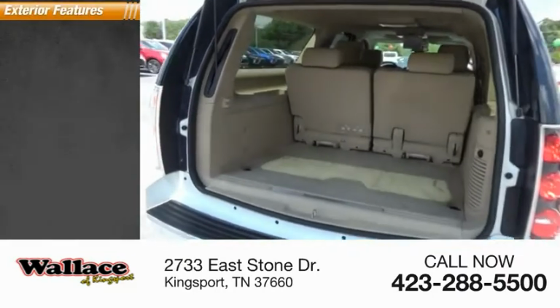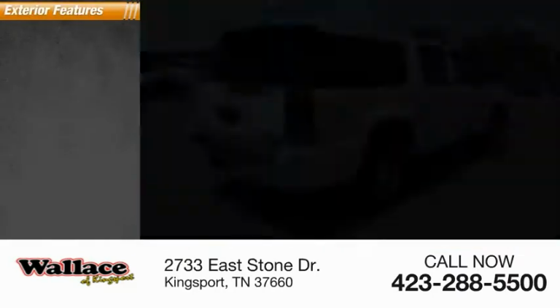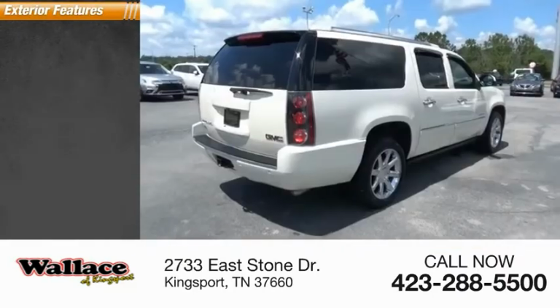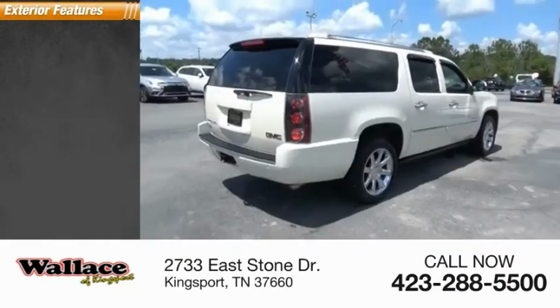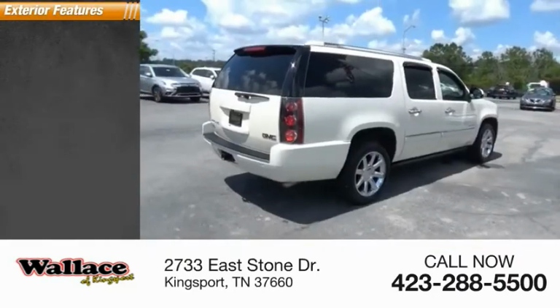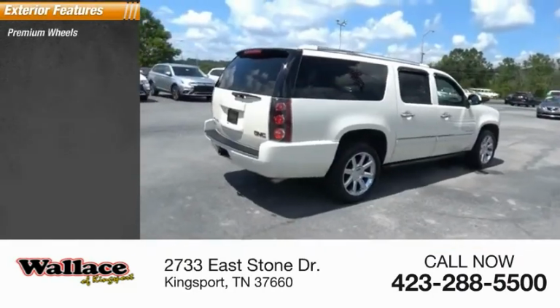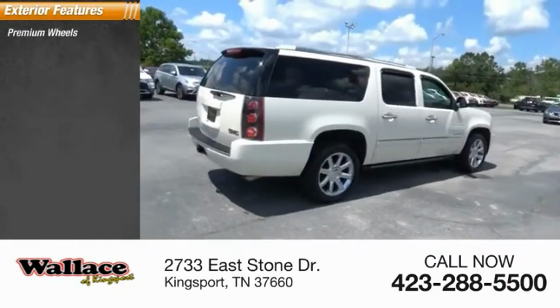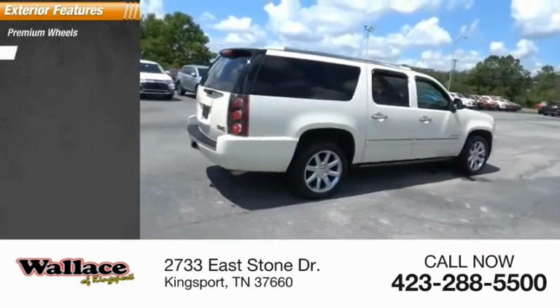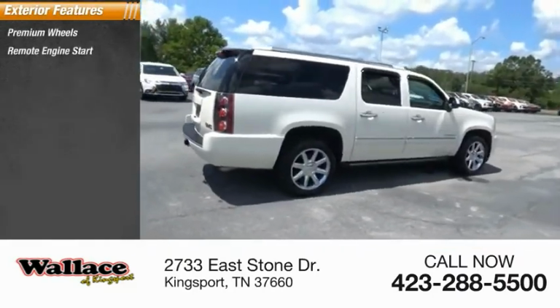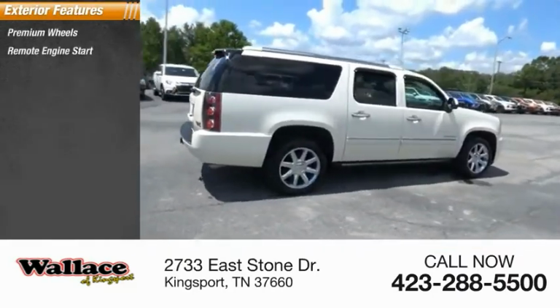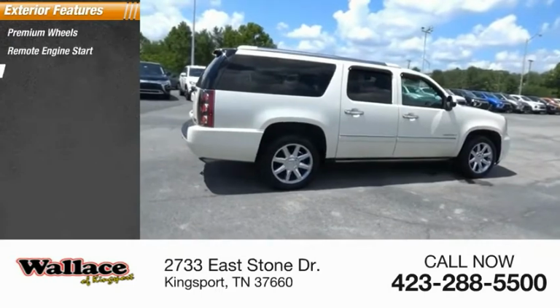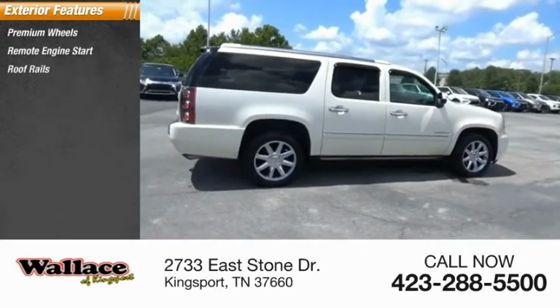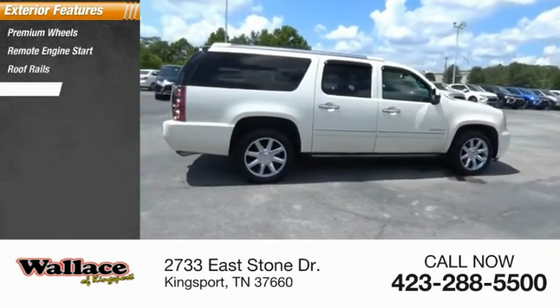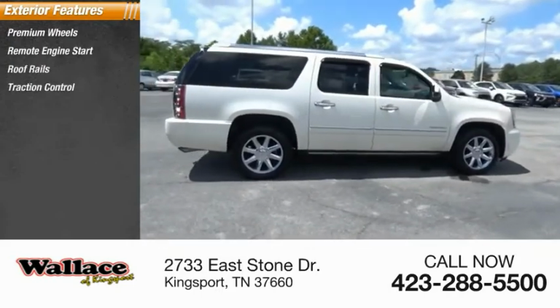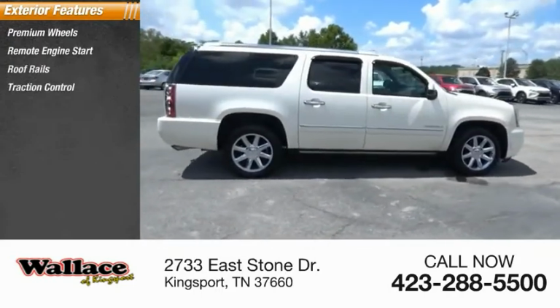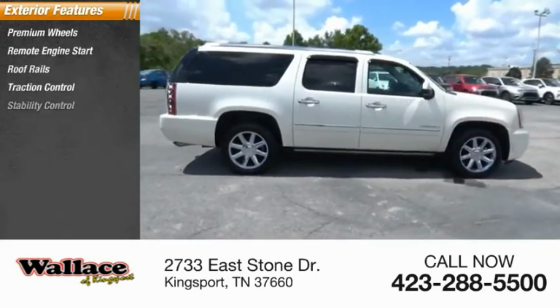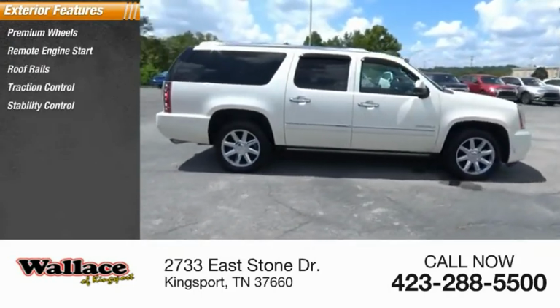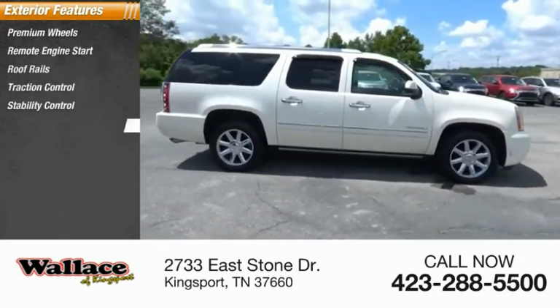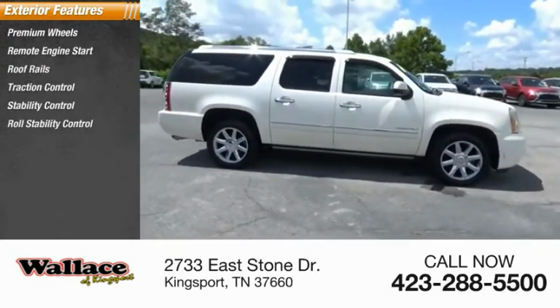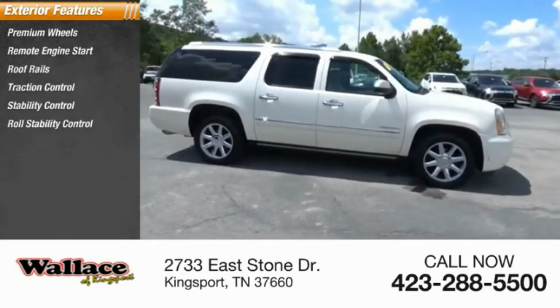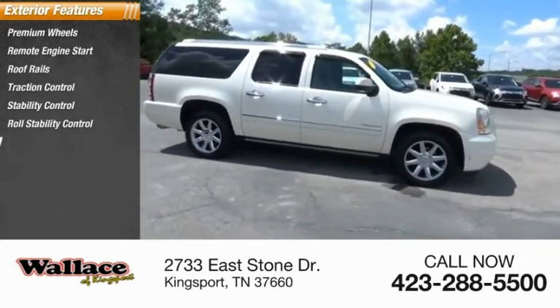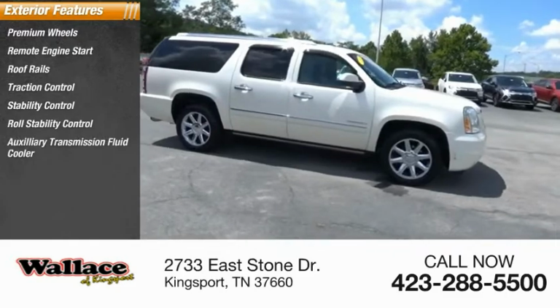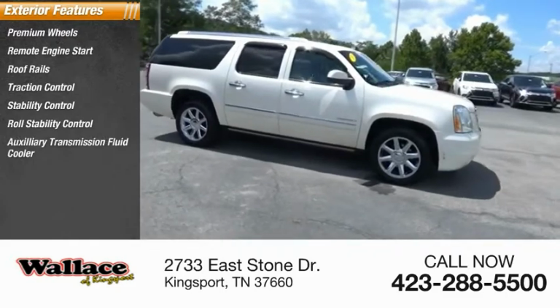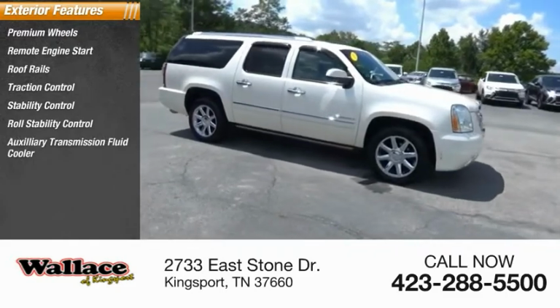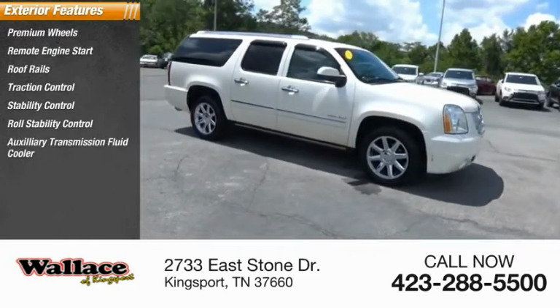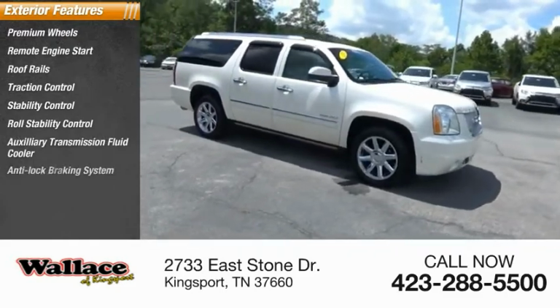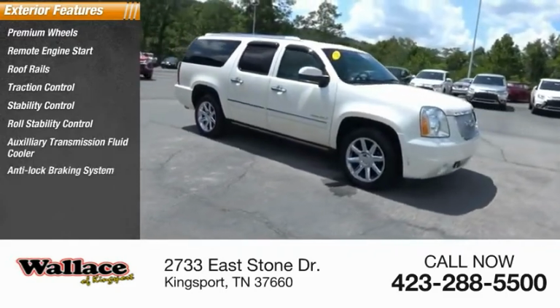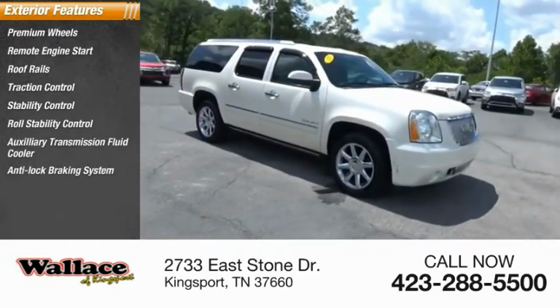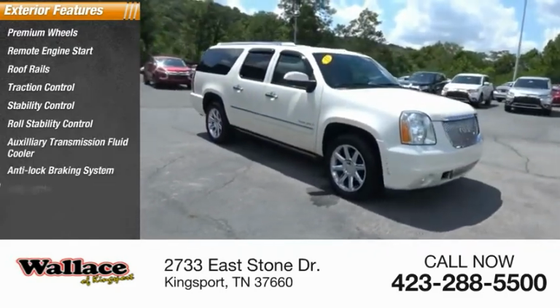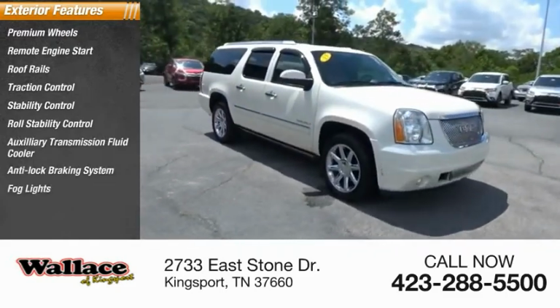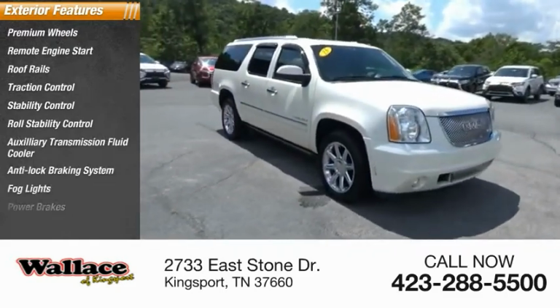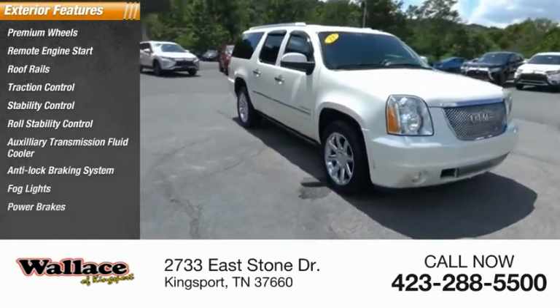Here are some of this vehicle's great options: premium wheels, remote engine start, roof rails, traction control, stability control, roll stability control, auxiliary transmission fluid cooler, anti-lock braking system, fog lights, and power brakes.